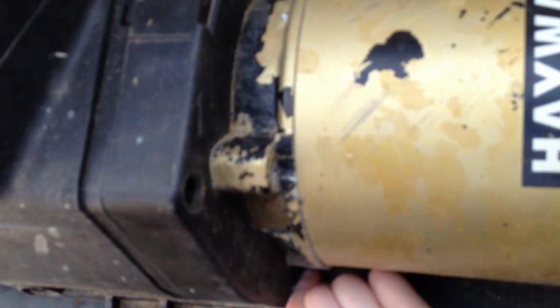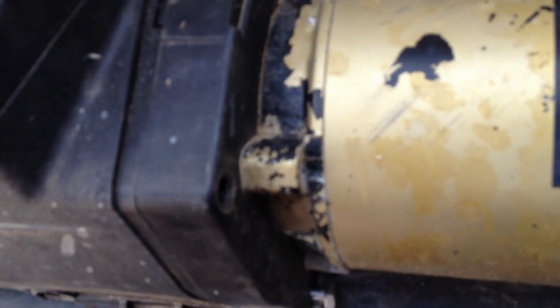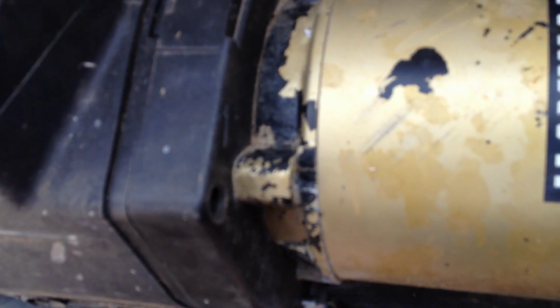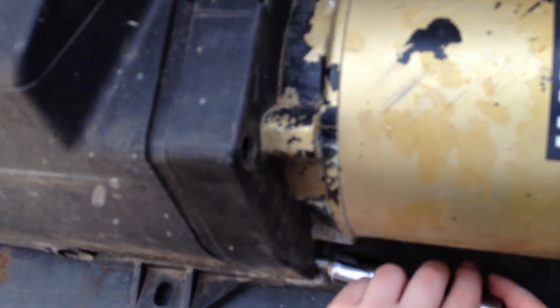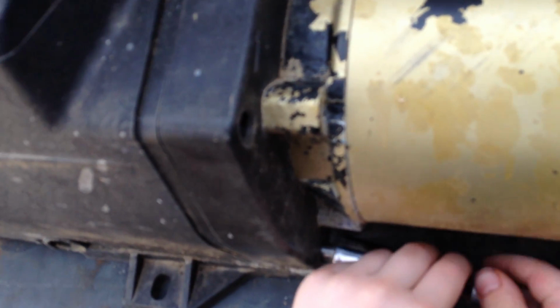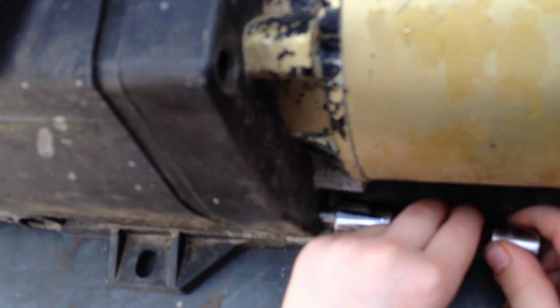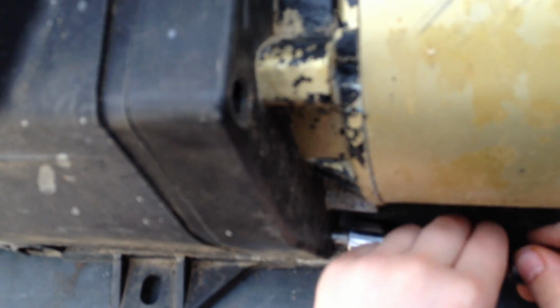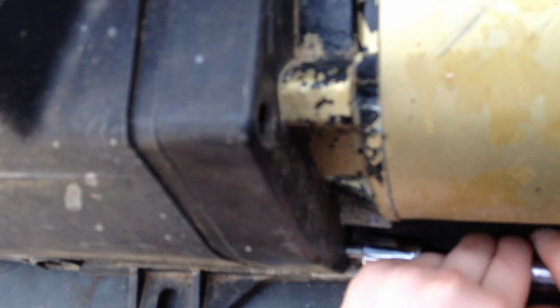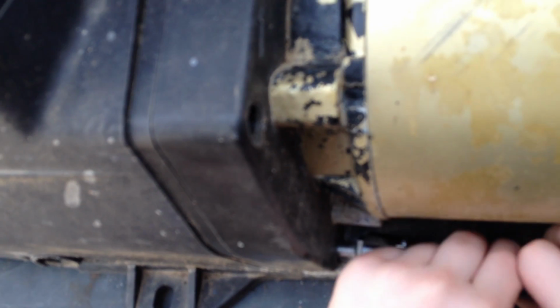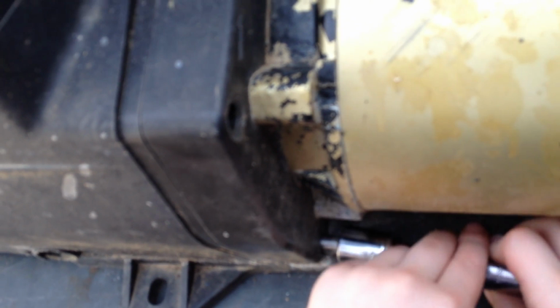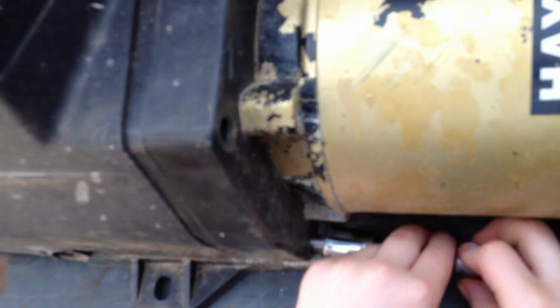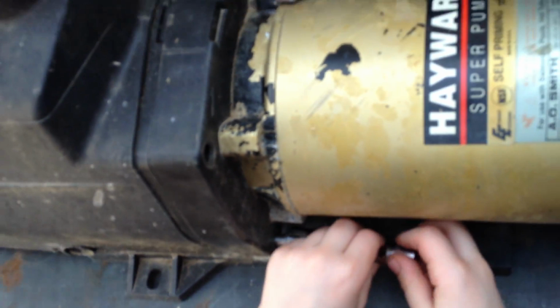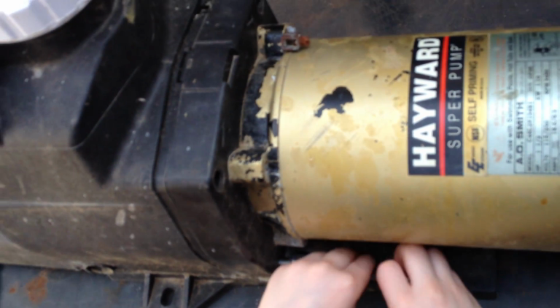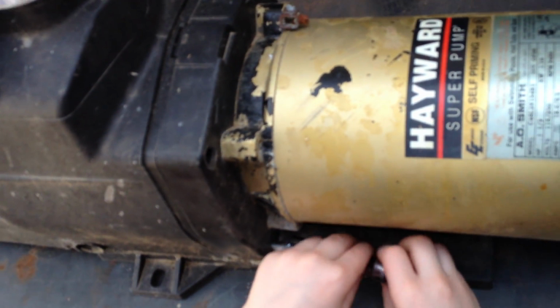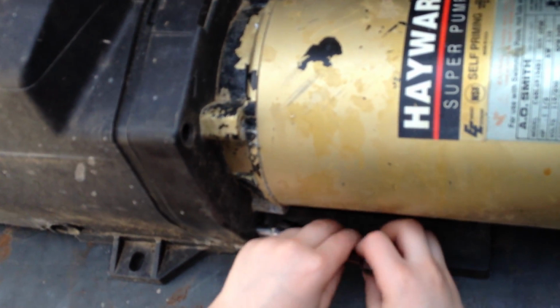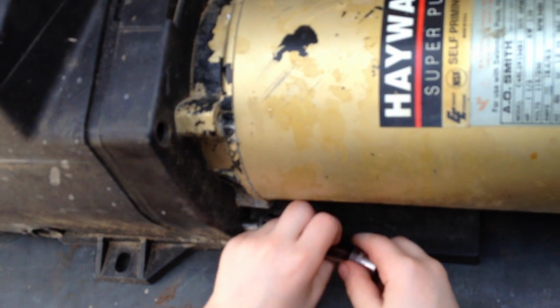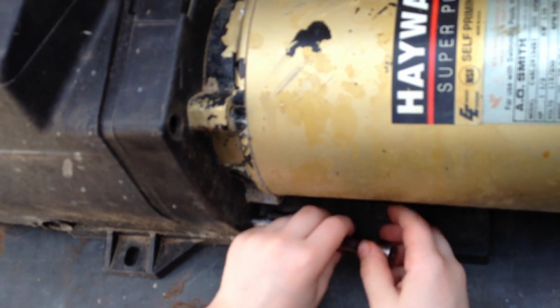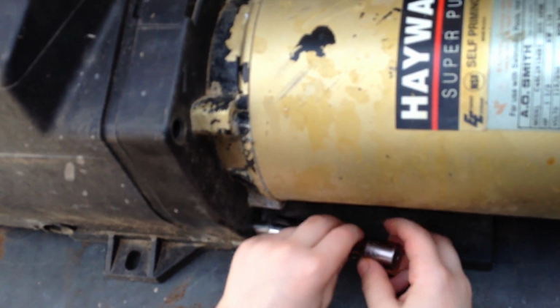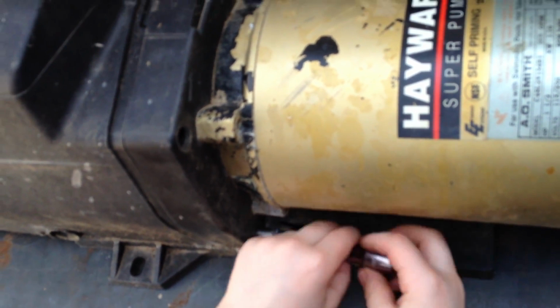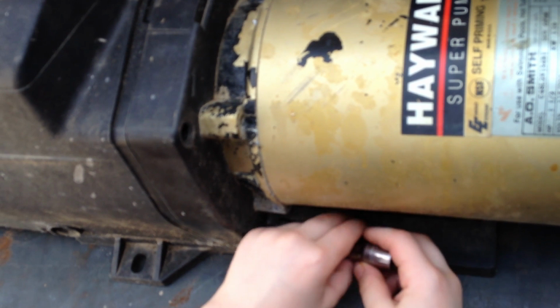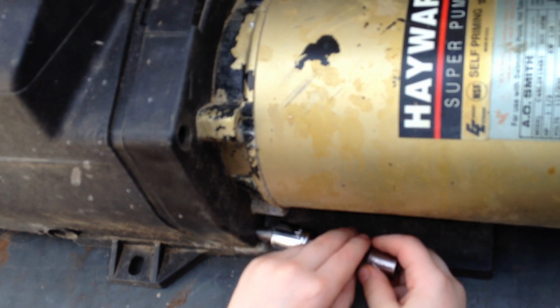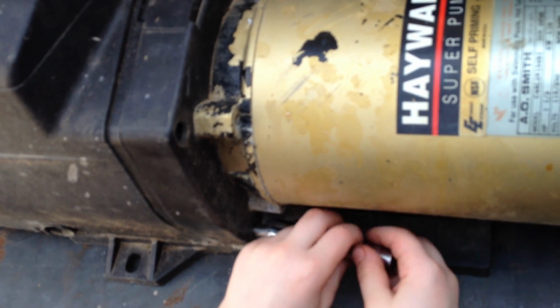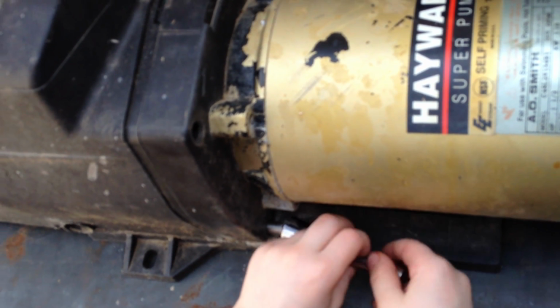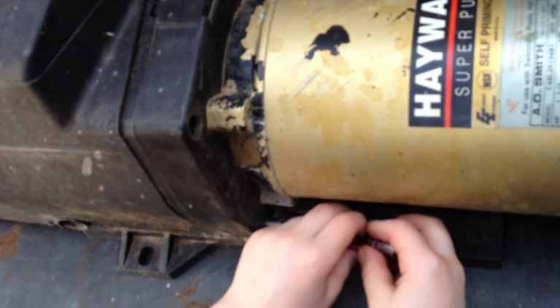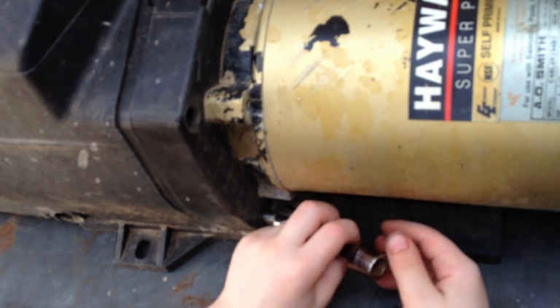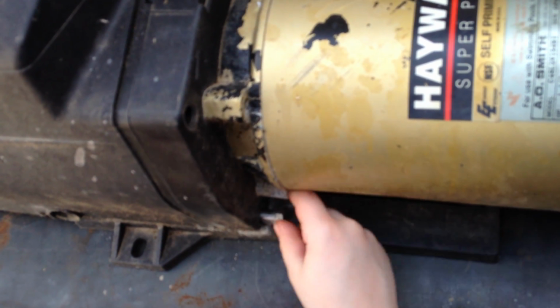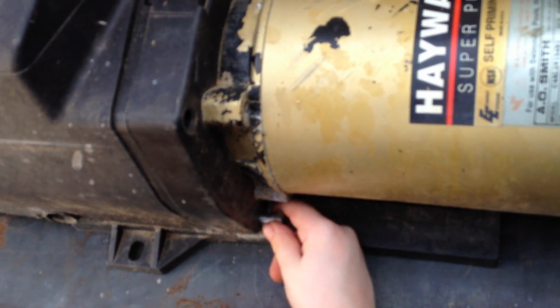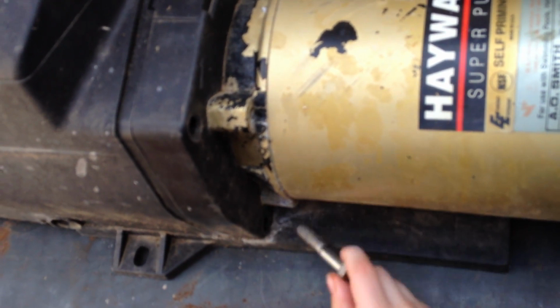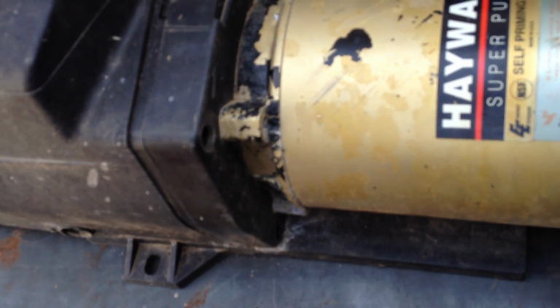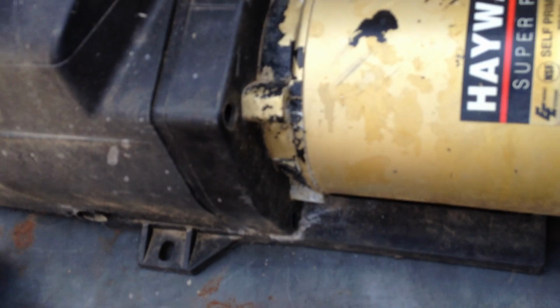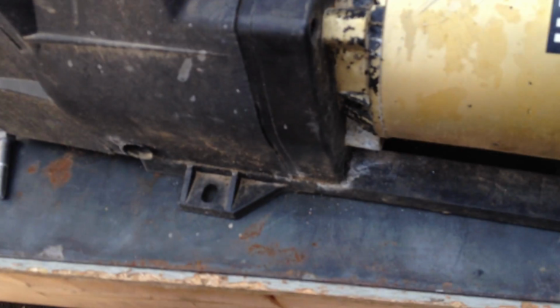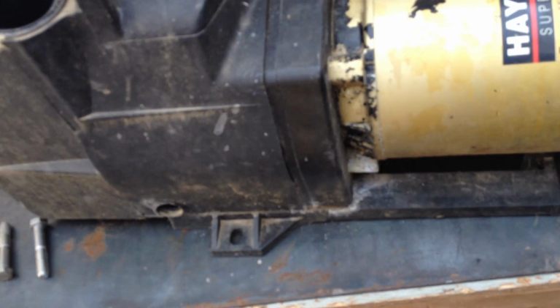All right, there you go. It's almost got it out. We do these videos live, we do them with all different people. You've seen Lucas, you've seen Robert — shout out to Lucas and Robert. I think those guys own their own pump shops now. Nice job, there you go. He's got that bolt out.